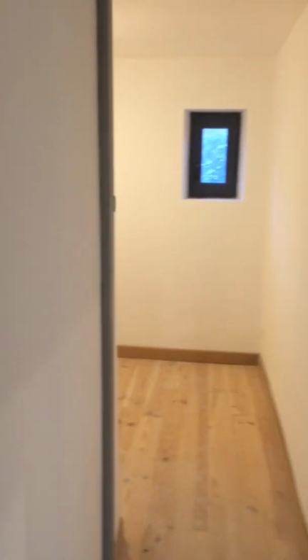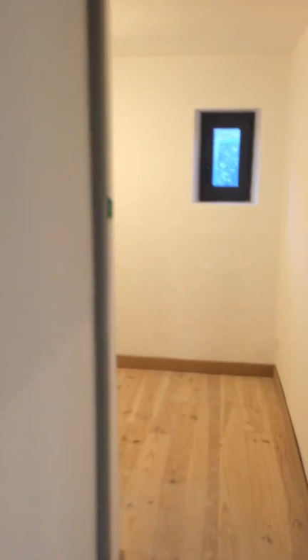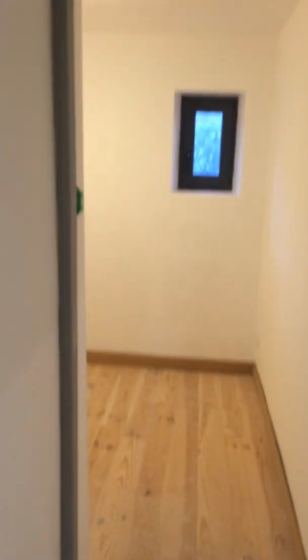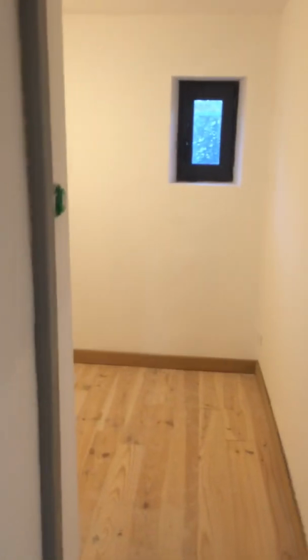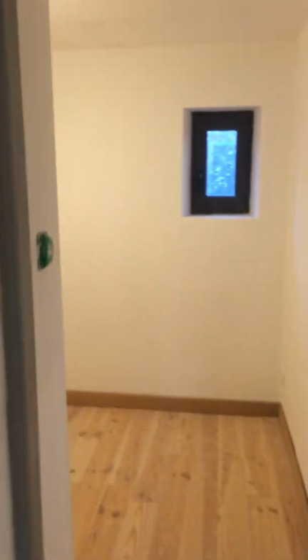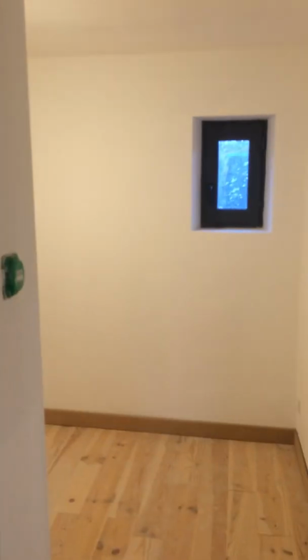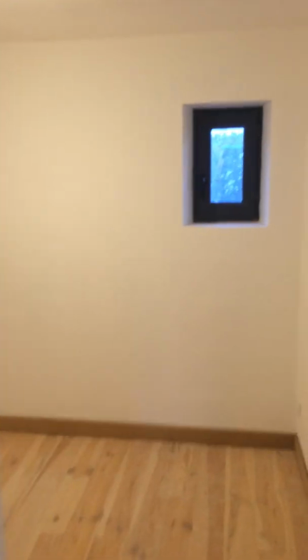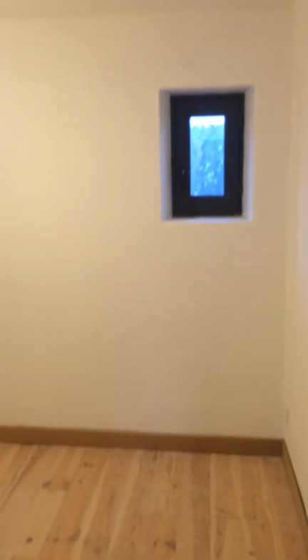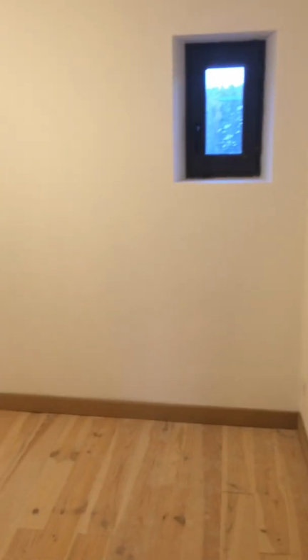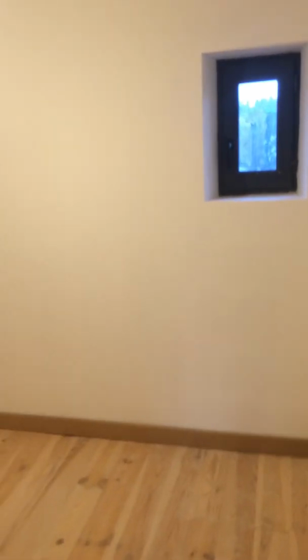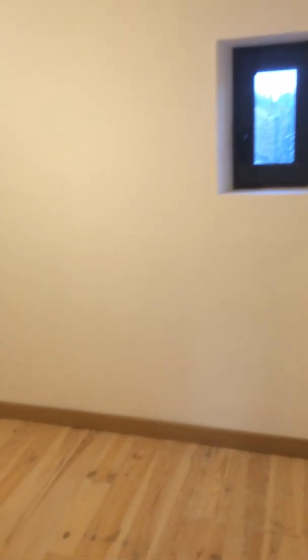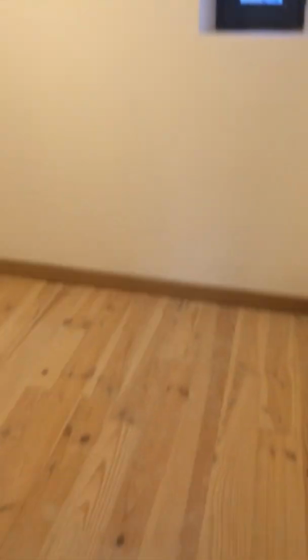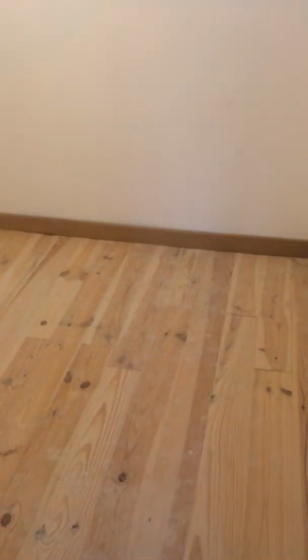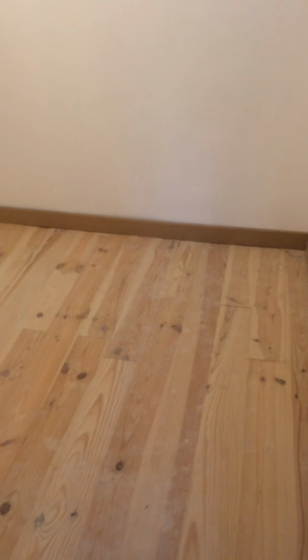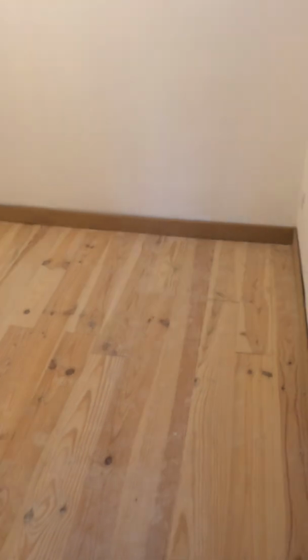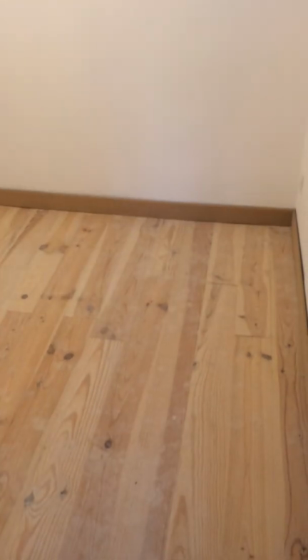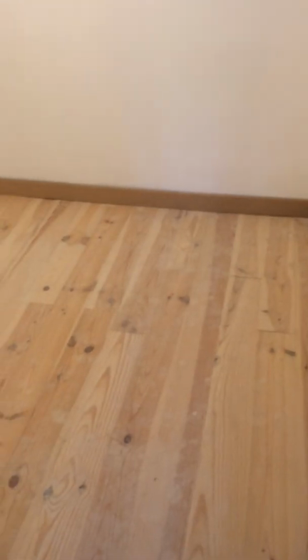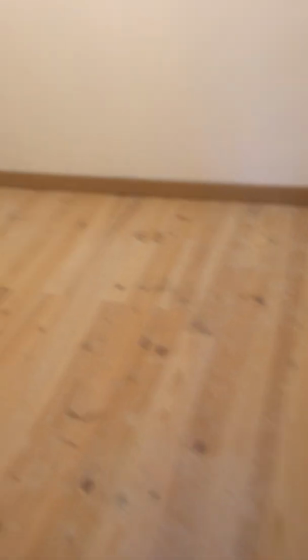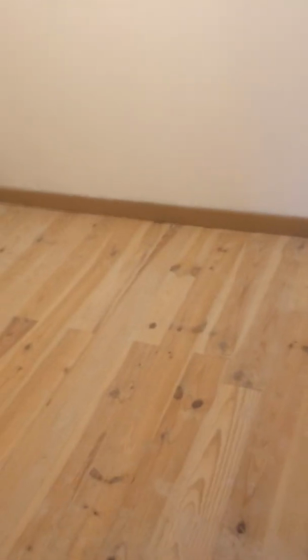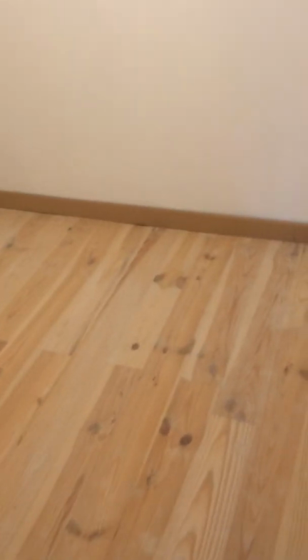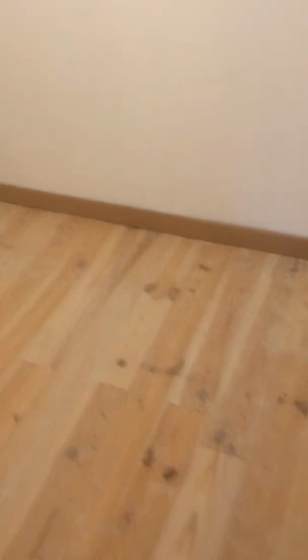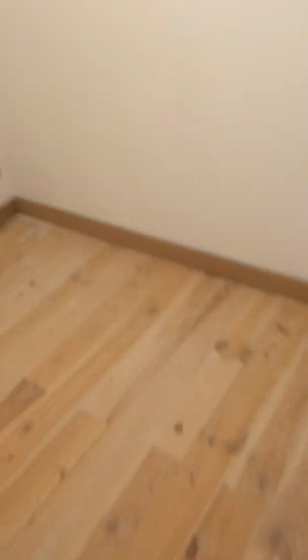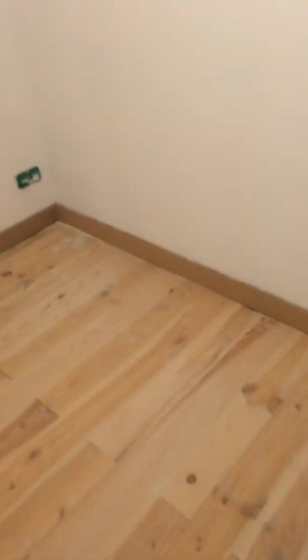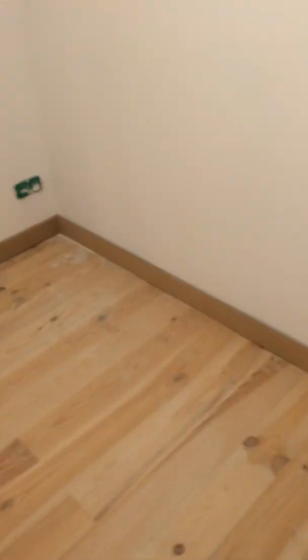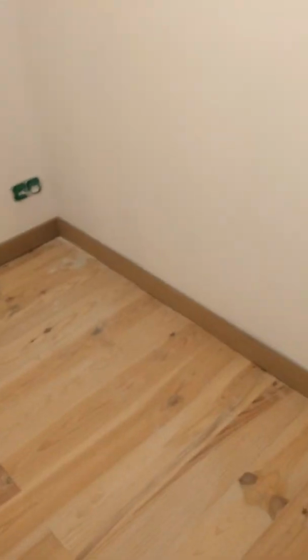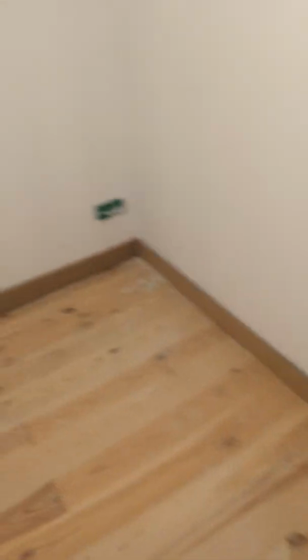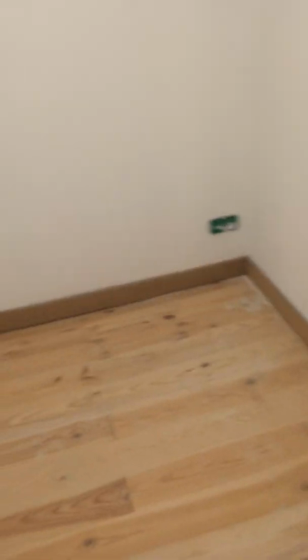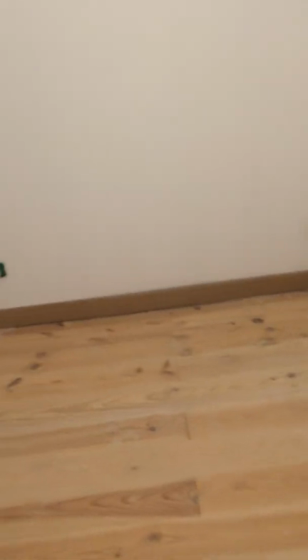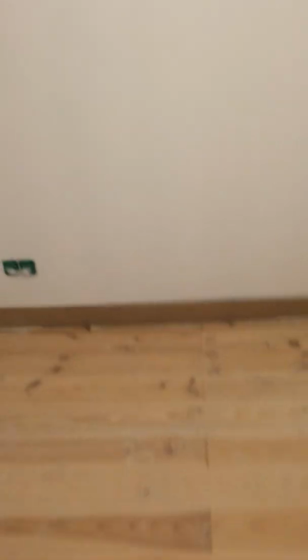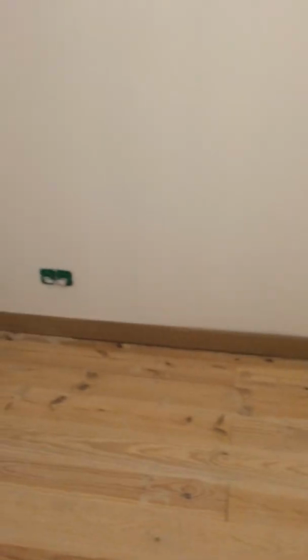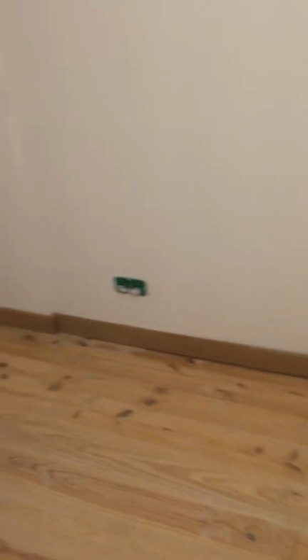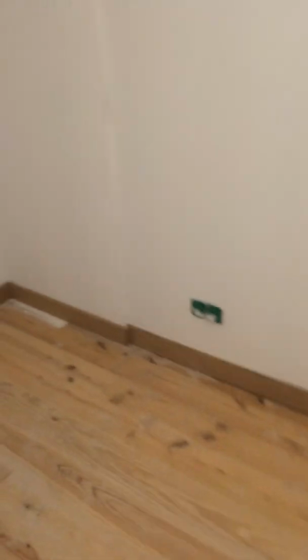And into the smaller bedroom, bedroom 2. This is the new floor that went in. I've cut all the skirting board — again not fixed — put it all in.